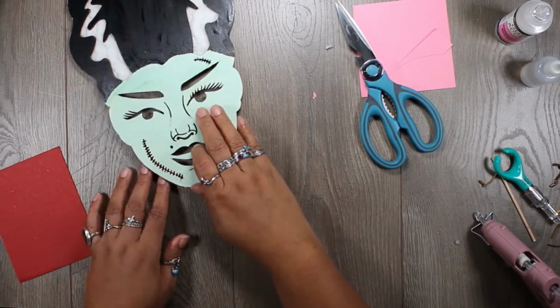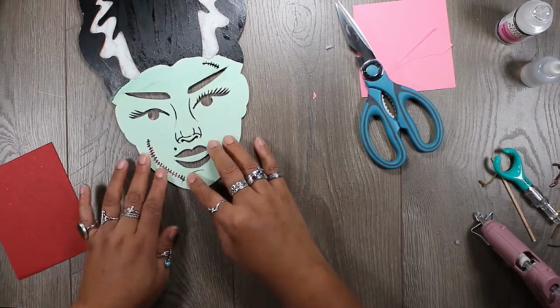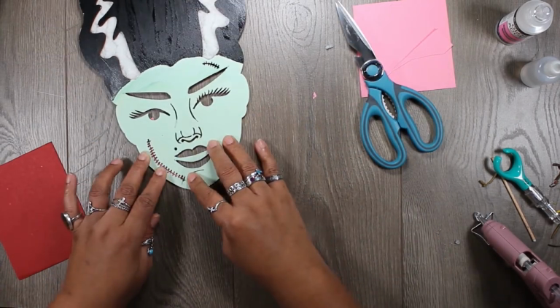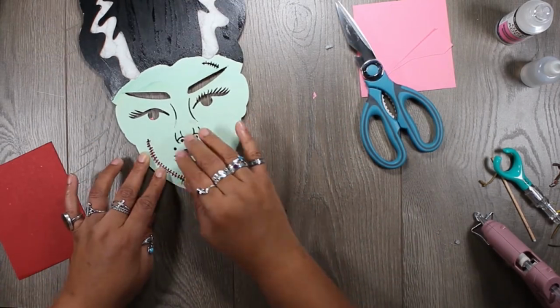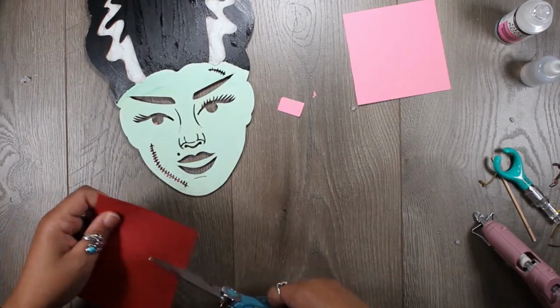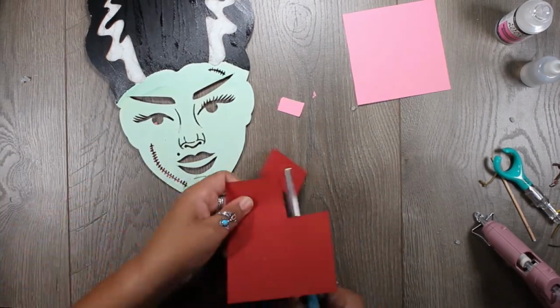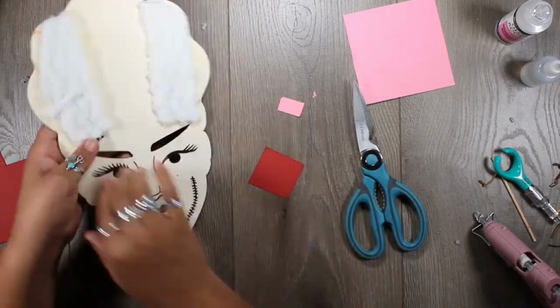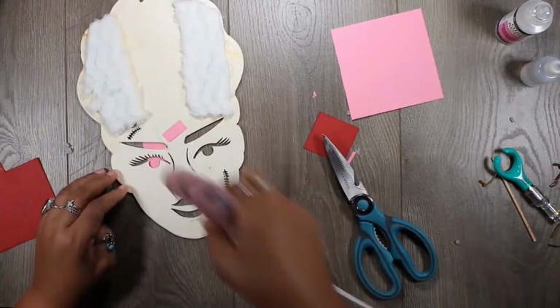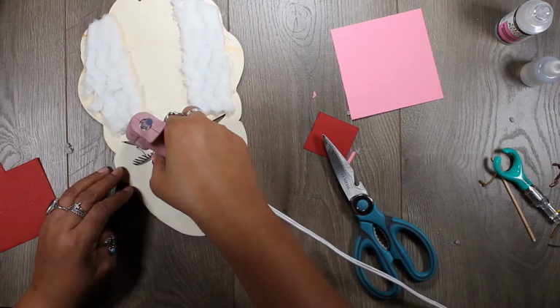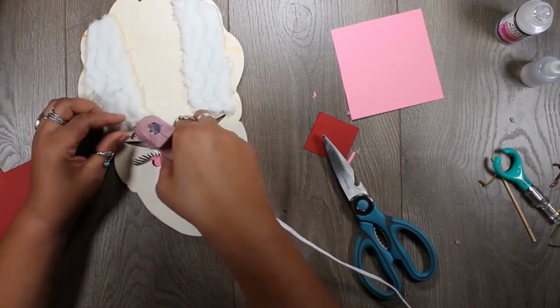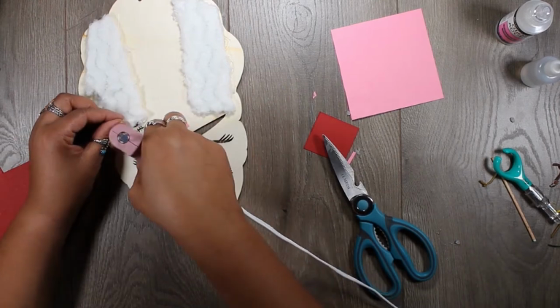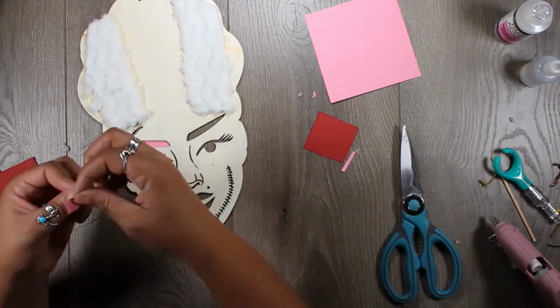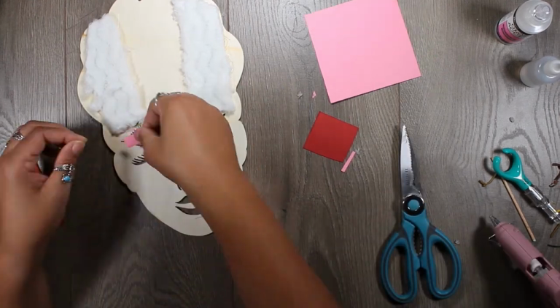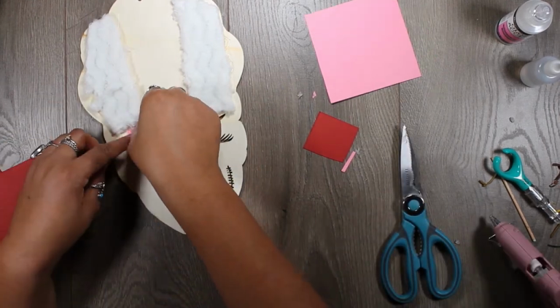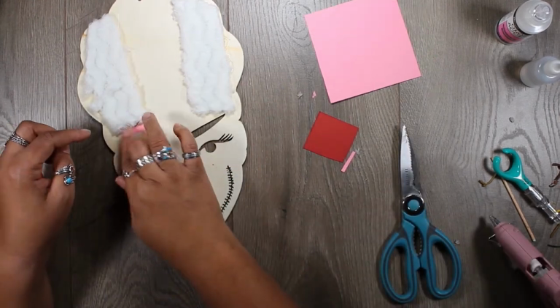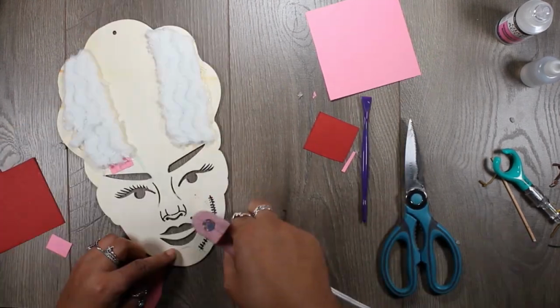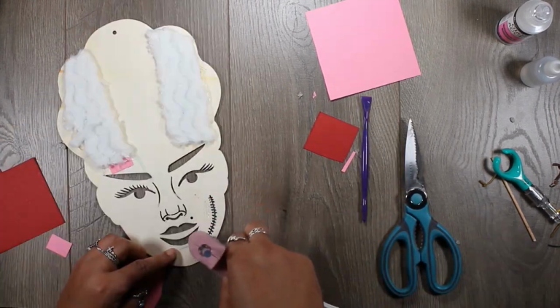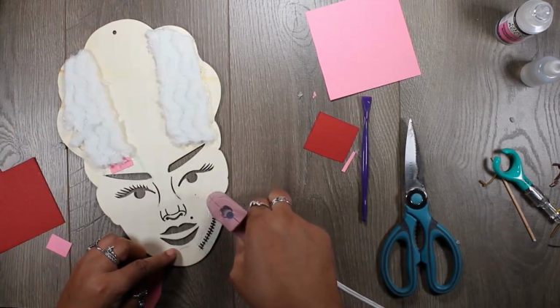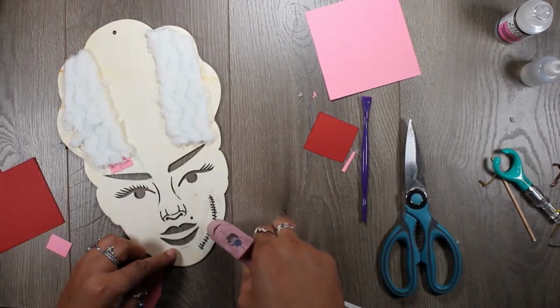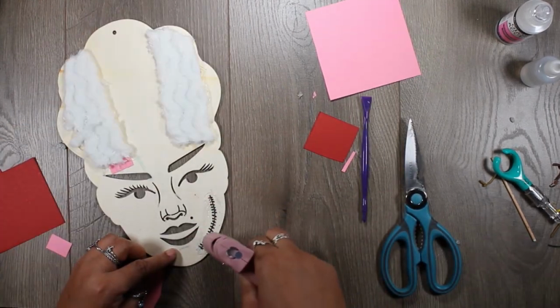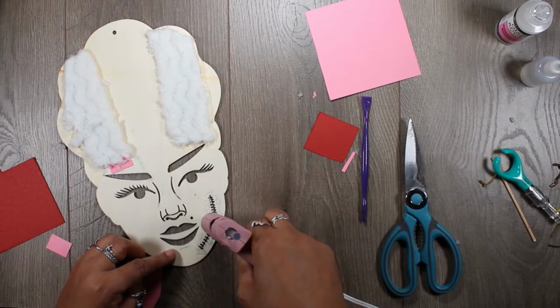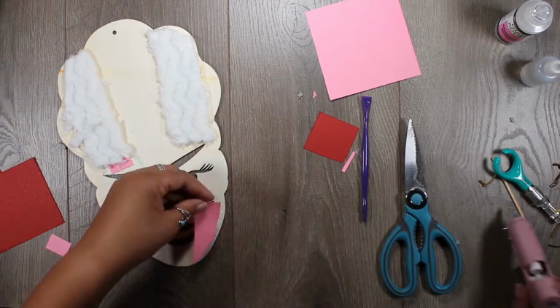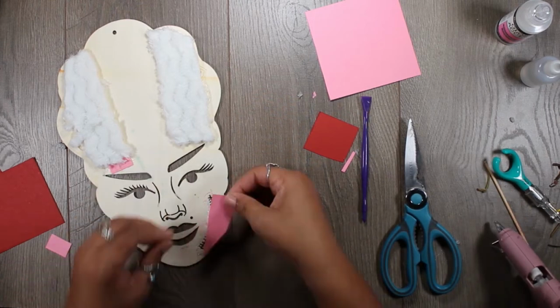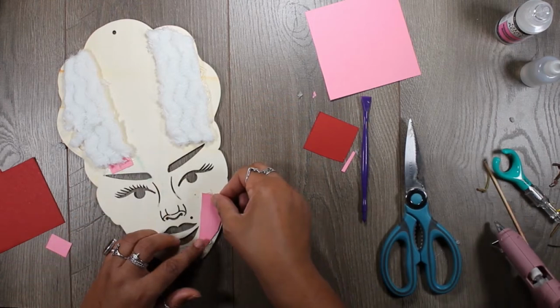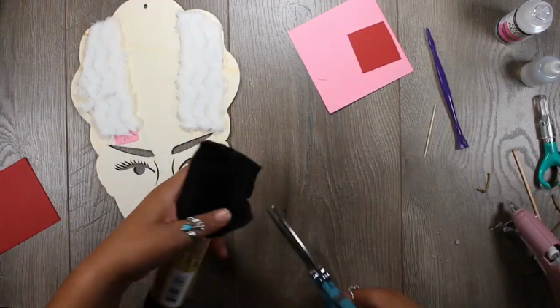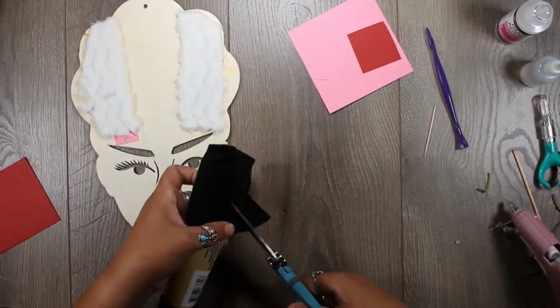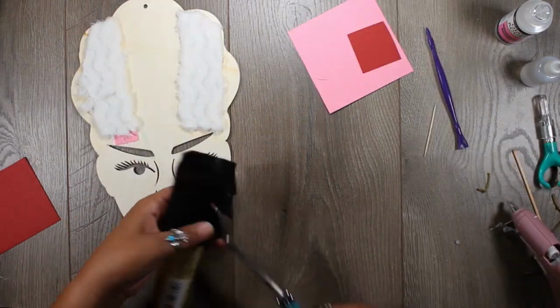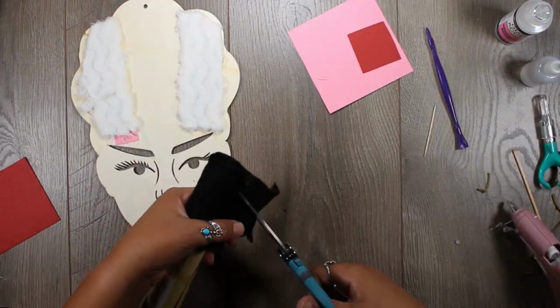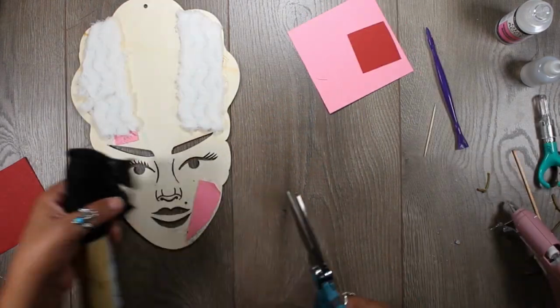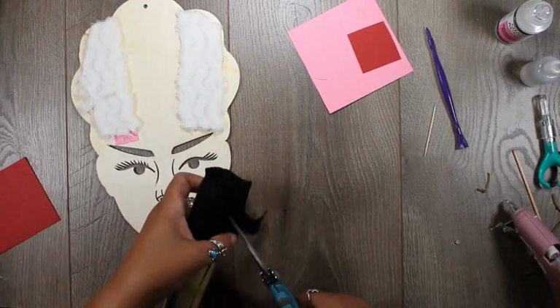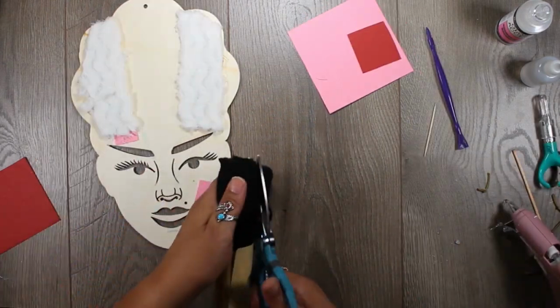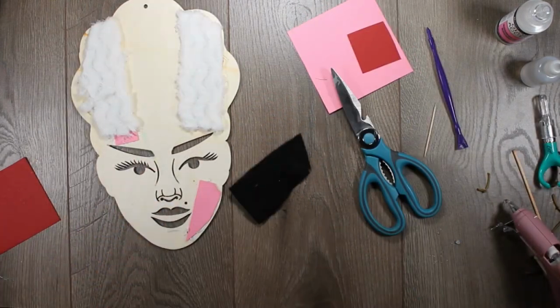The scar is actually carved out there, and I decided to put pink behind it so it looked like a kind of raw scar. For the eyebrows and lips, just because everything was so close together, I used white glue for that.